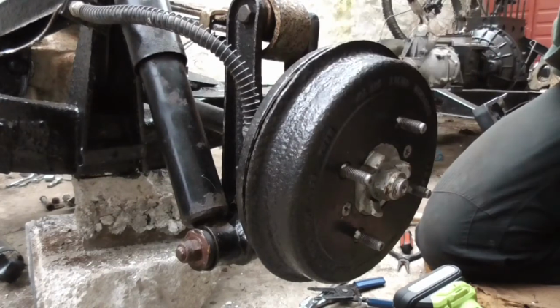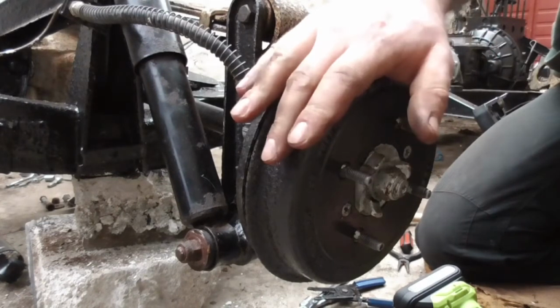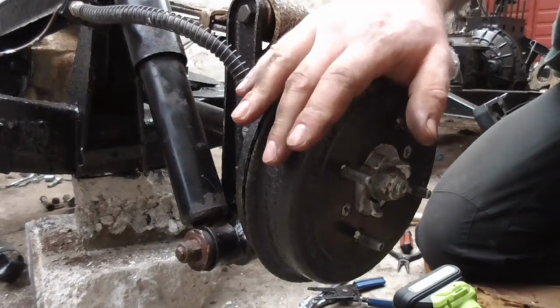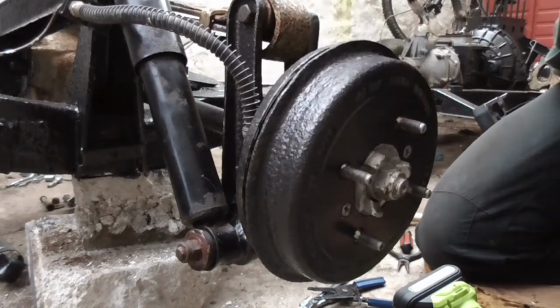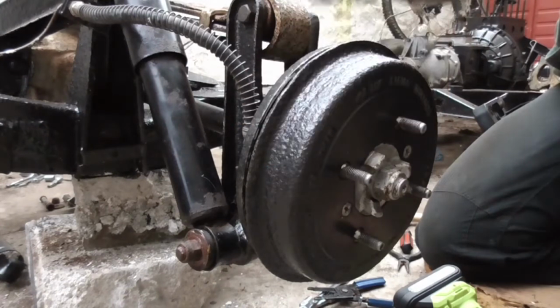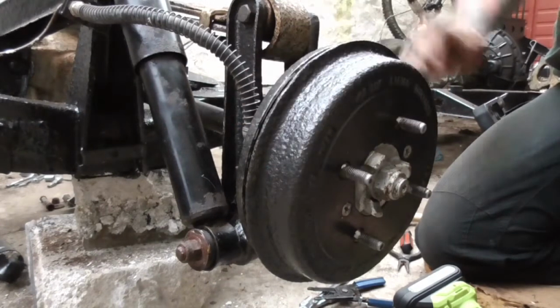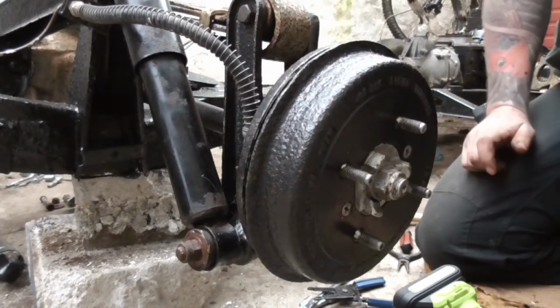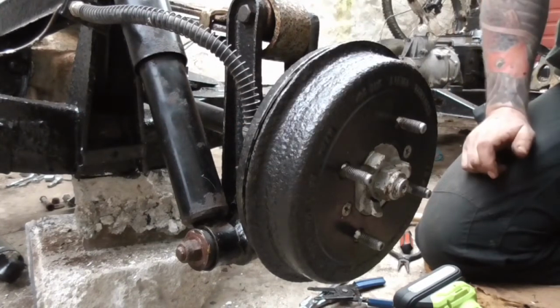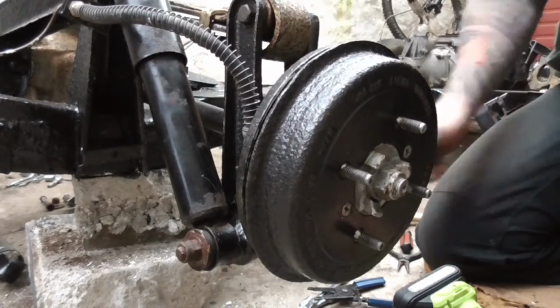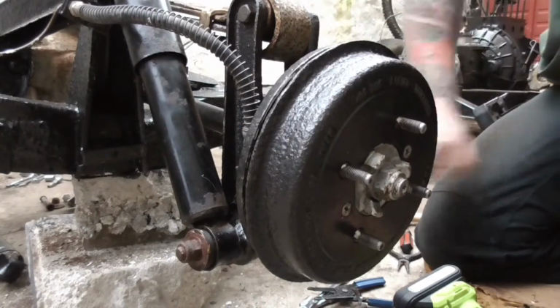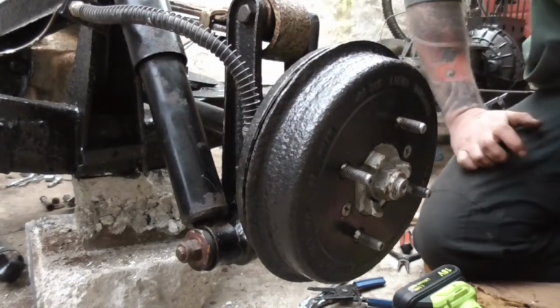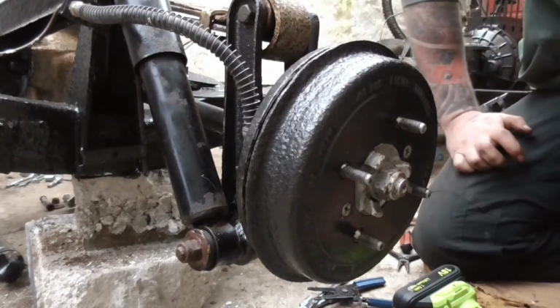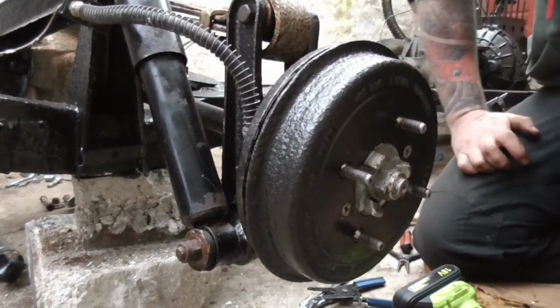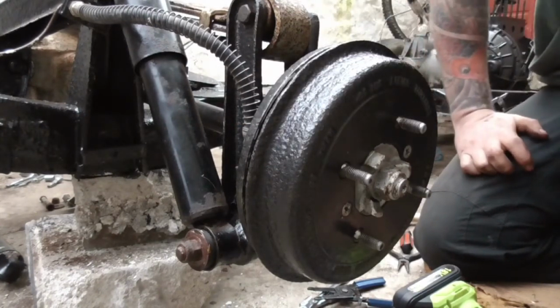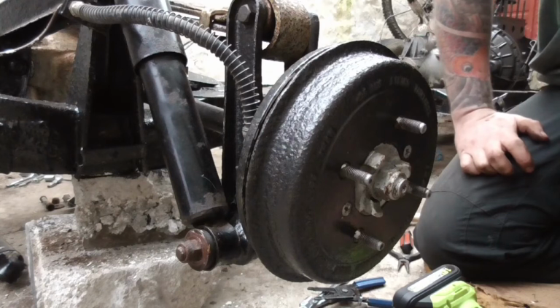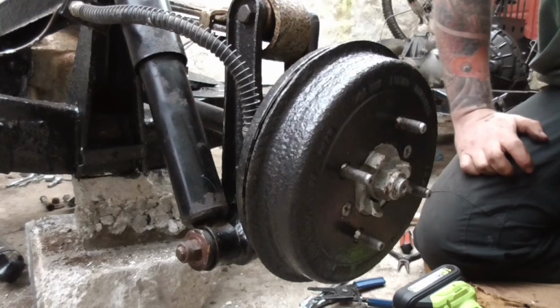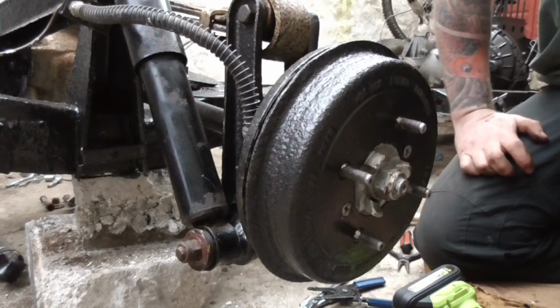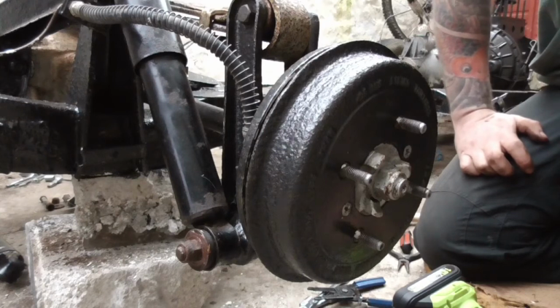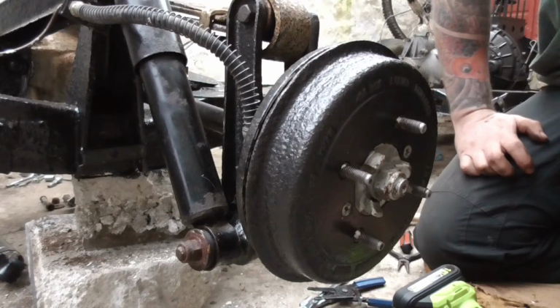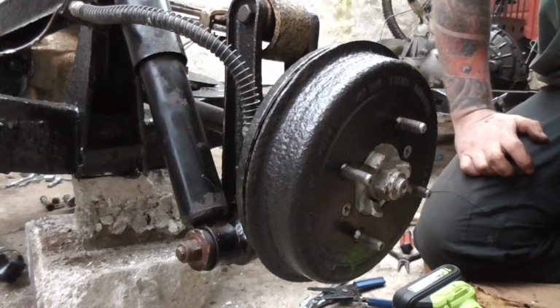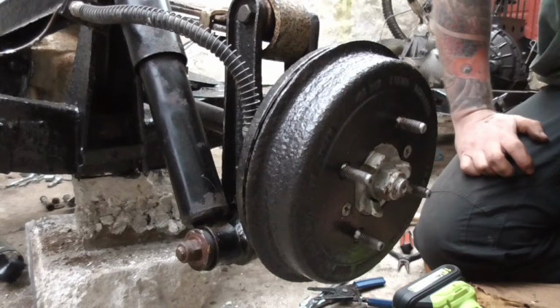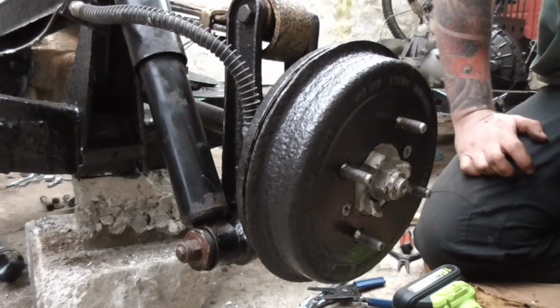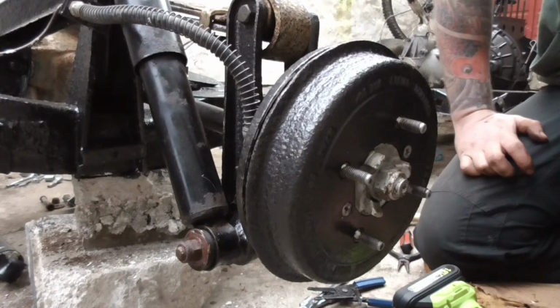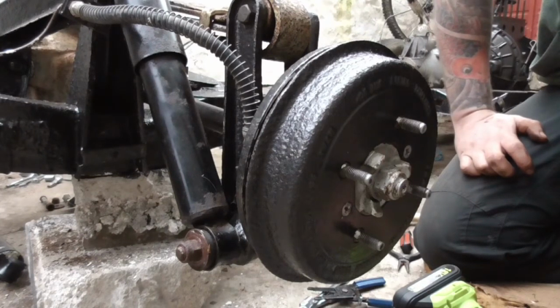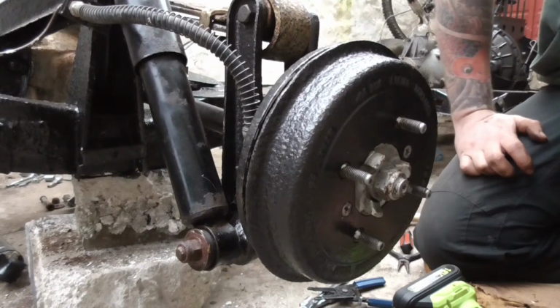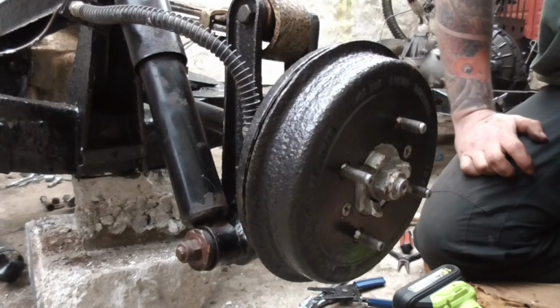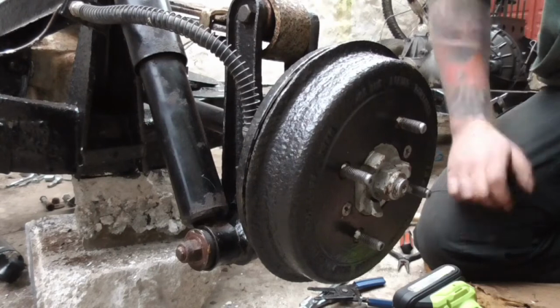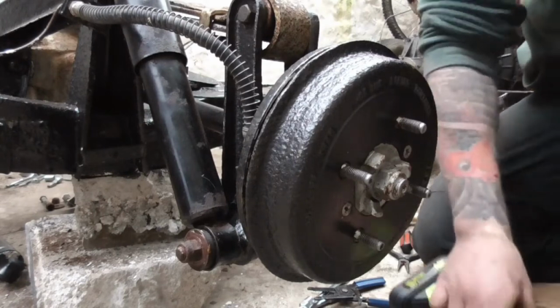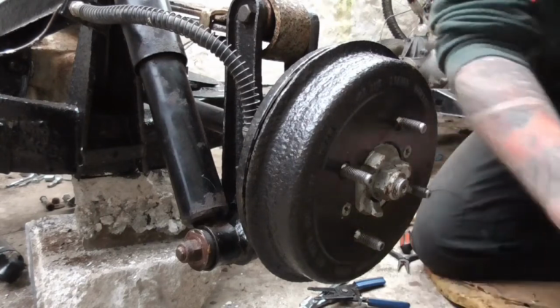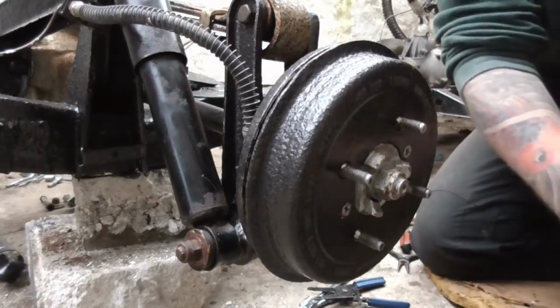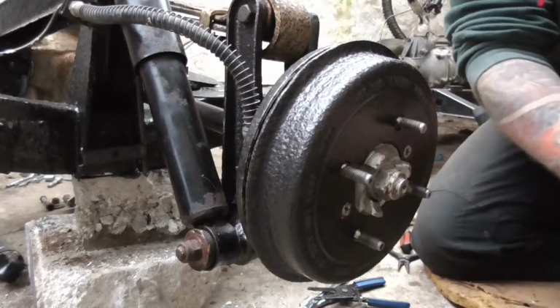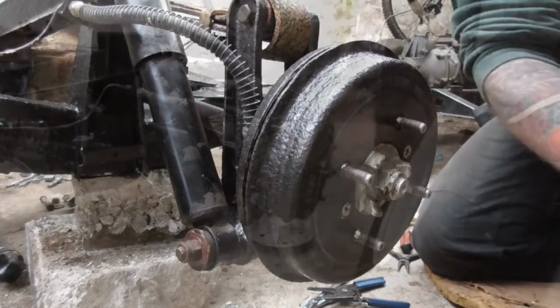I can stick a wheel back on that now, get it off the jack - or in my case two bricks - and then go and do the other side.